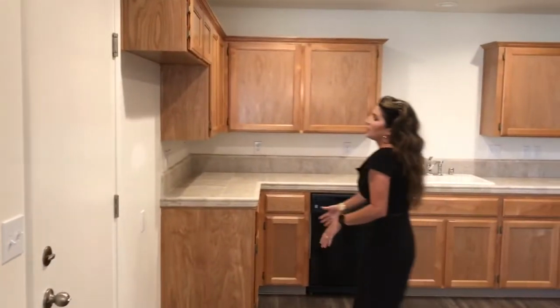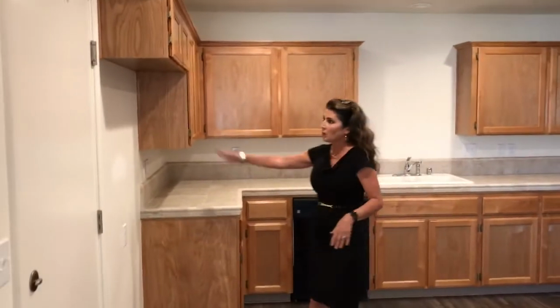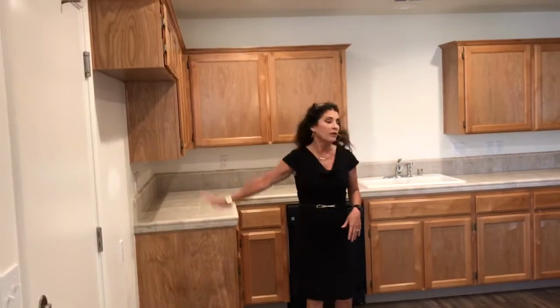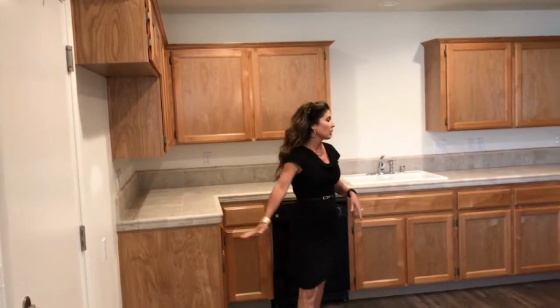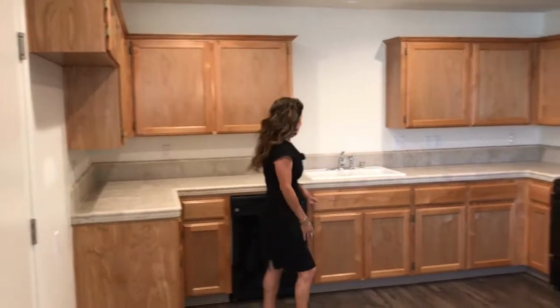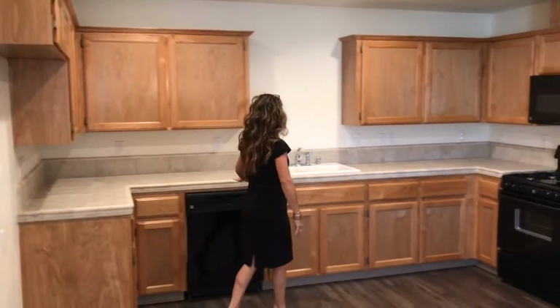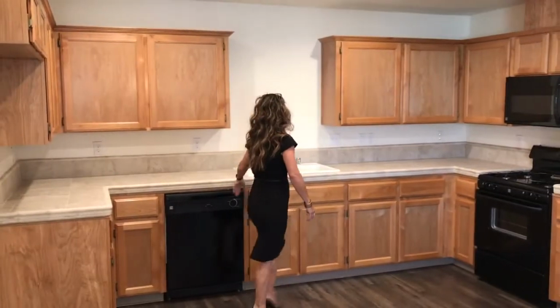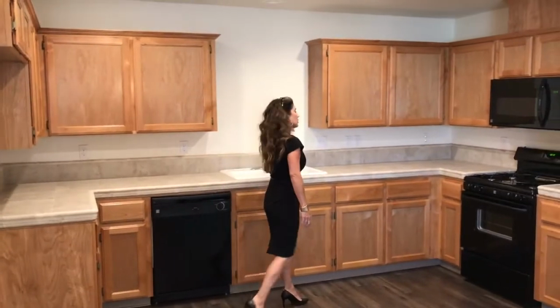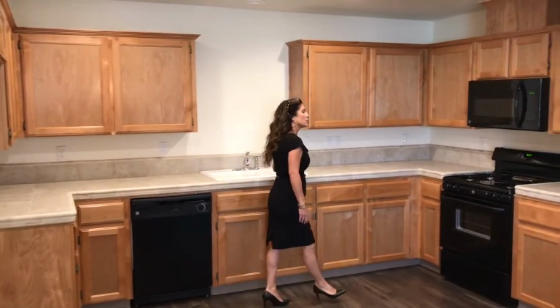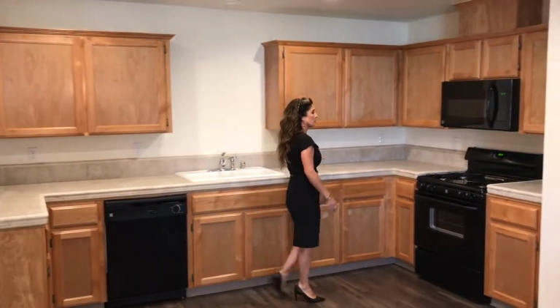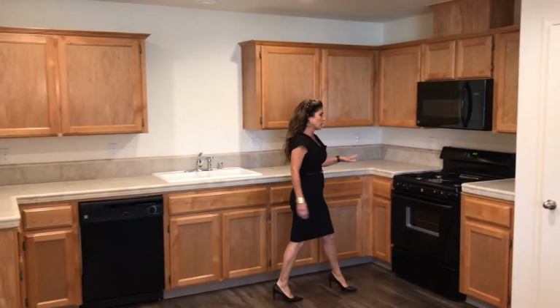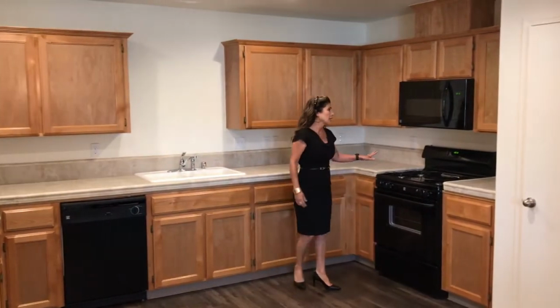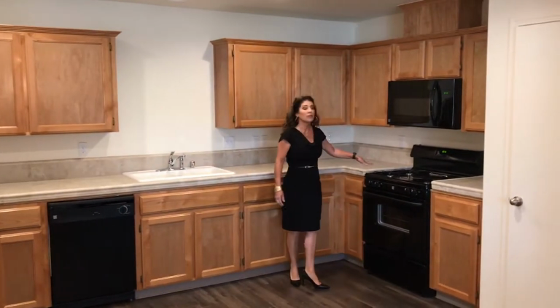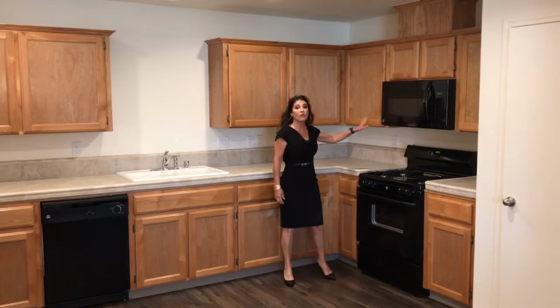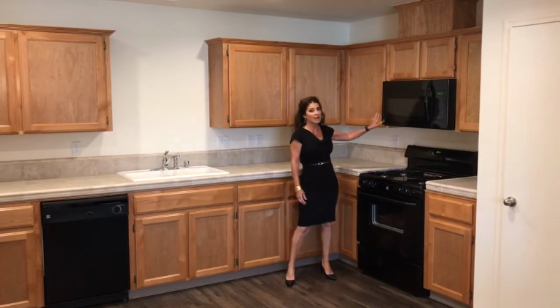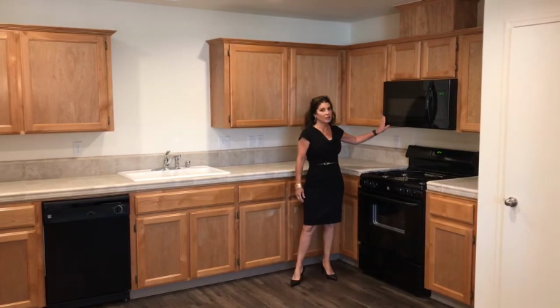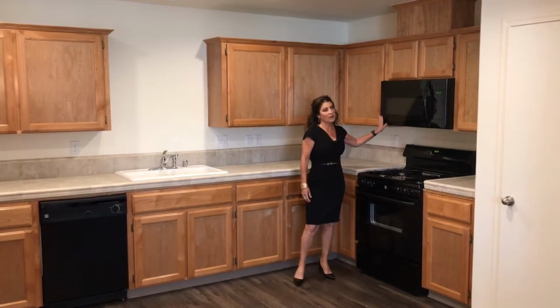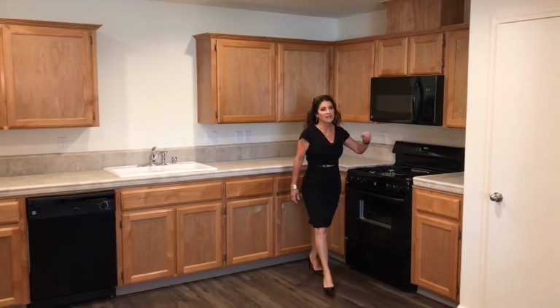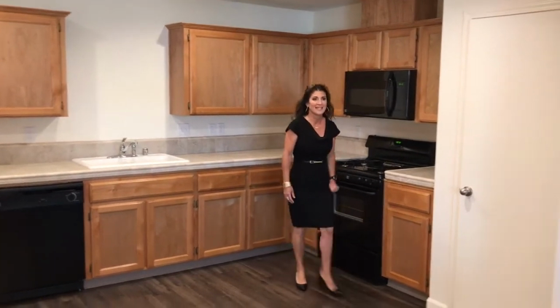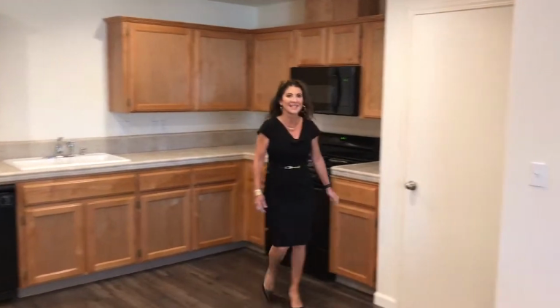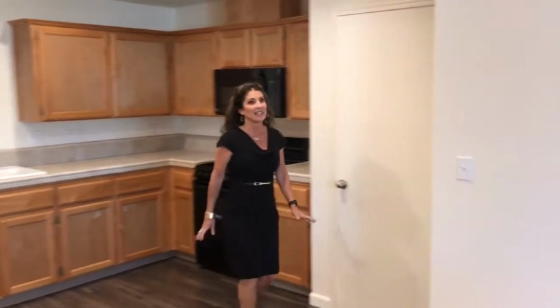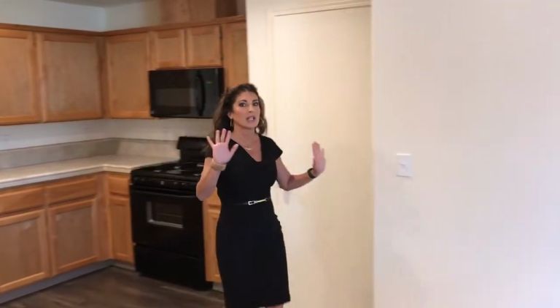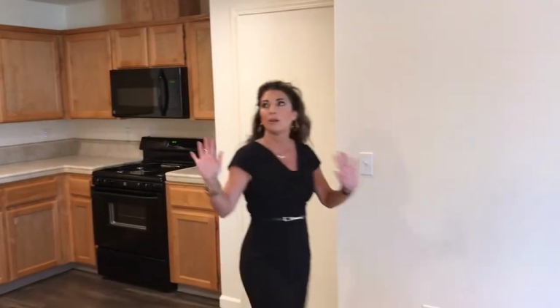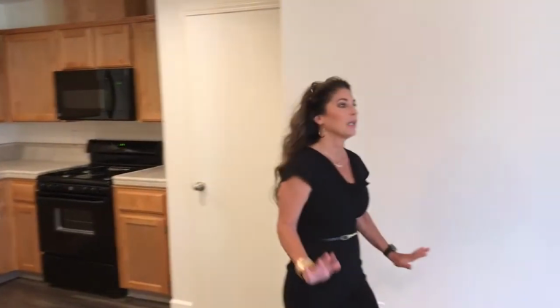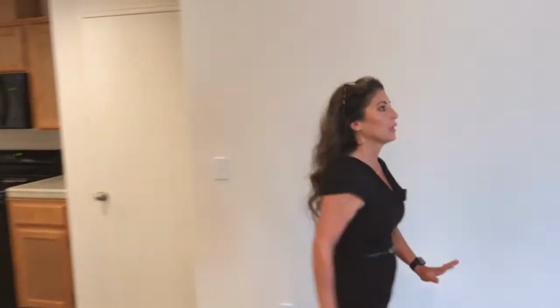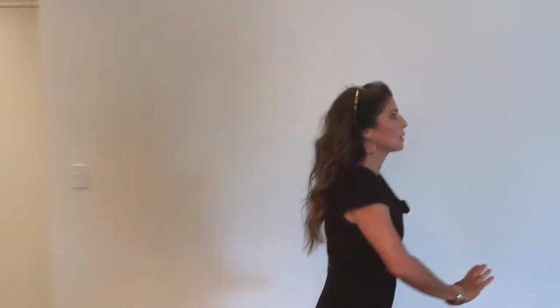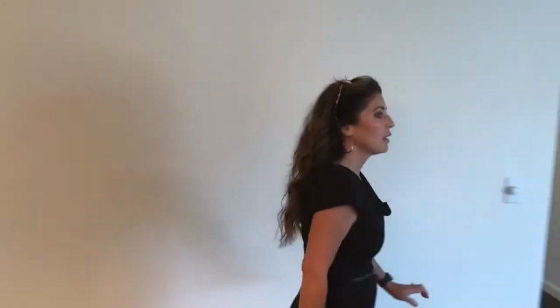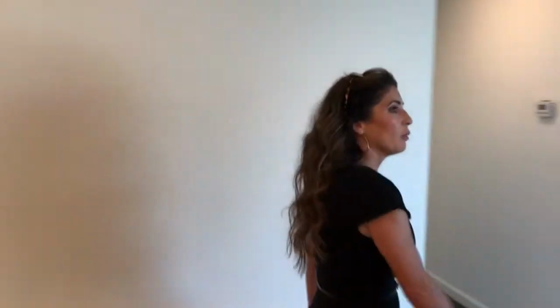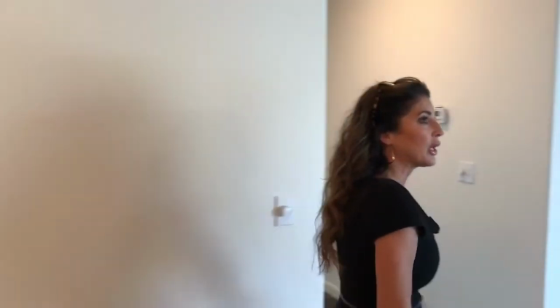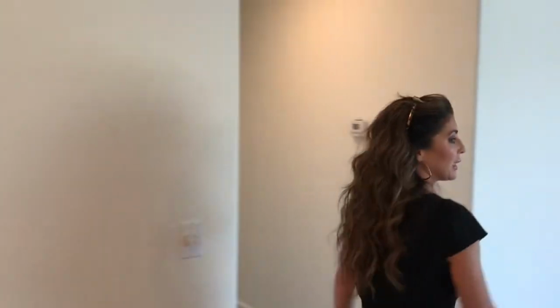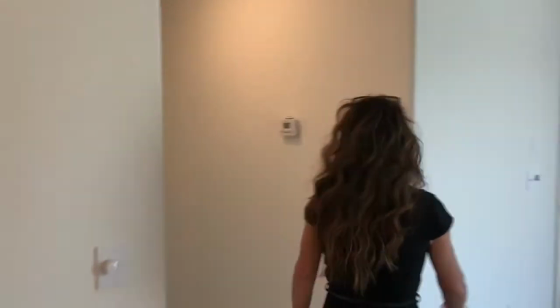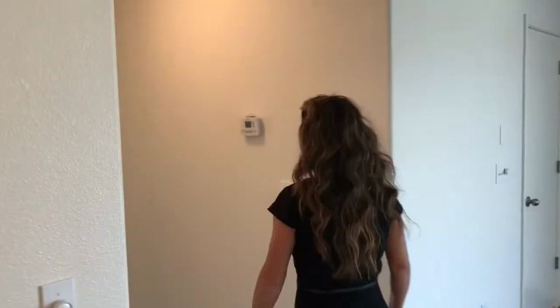This is where the refrigerator goes. You can have a dishwasher, garbage disposal, gas stove with a built-in microwave, which is nice. You can tell it's all brand new construction. Just received the piece today.